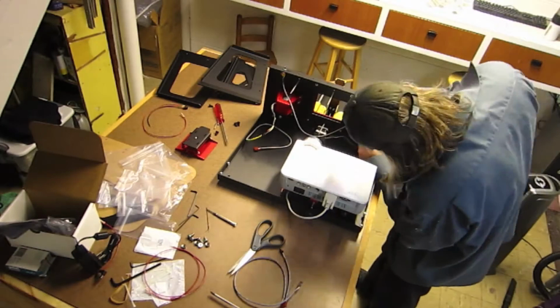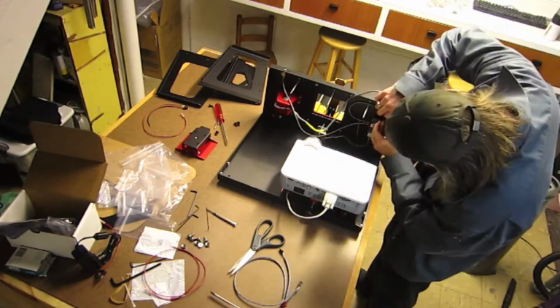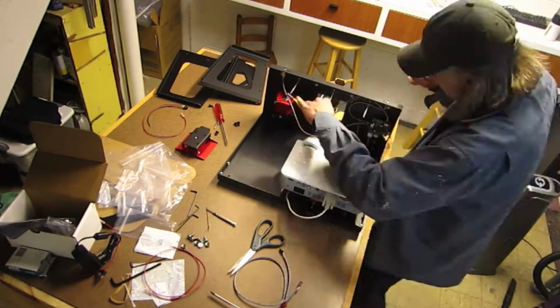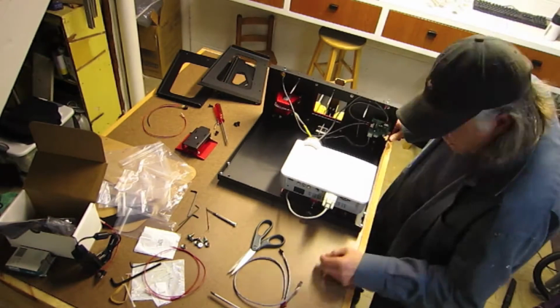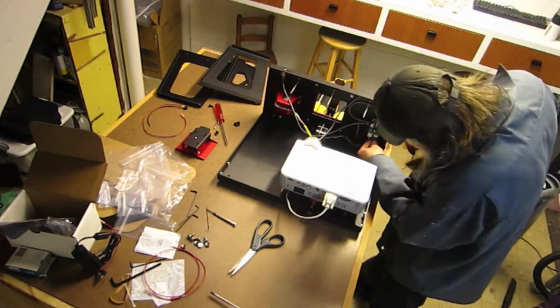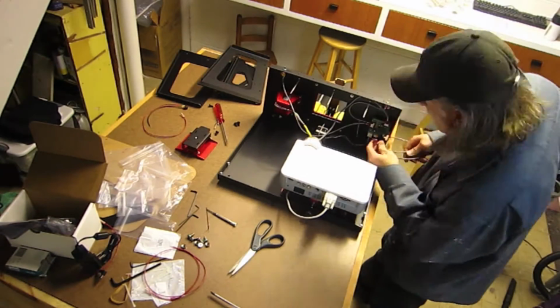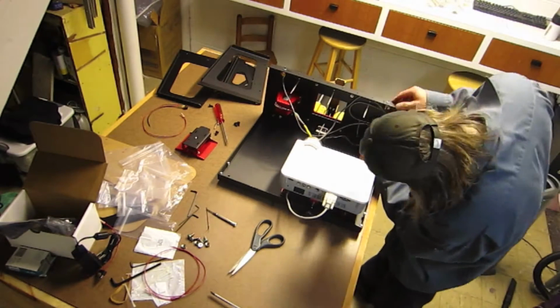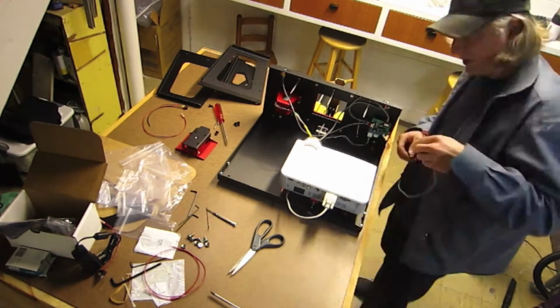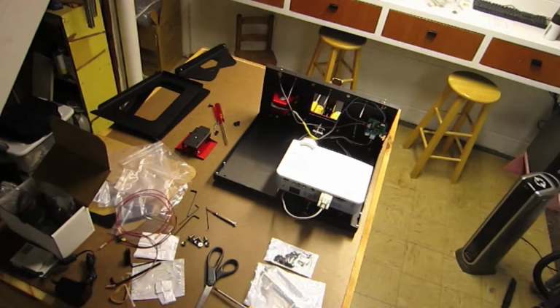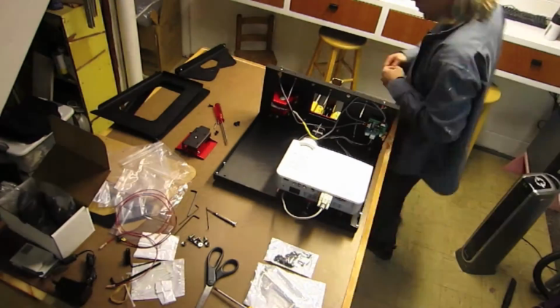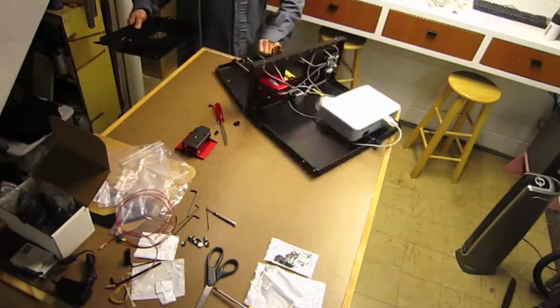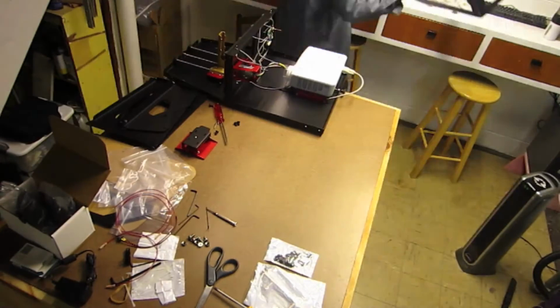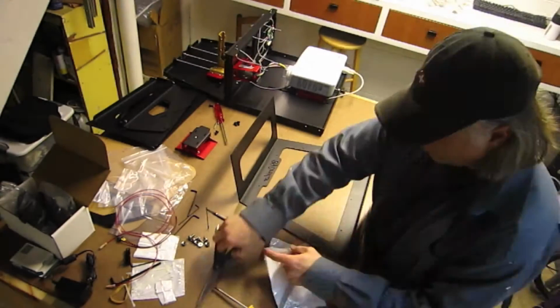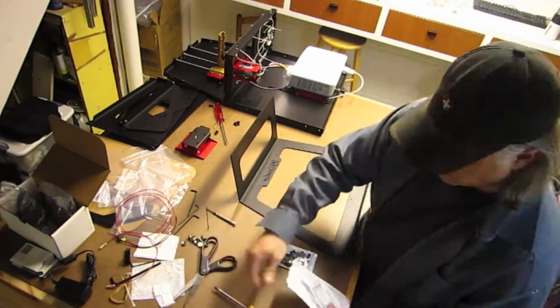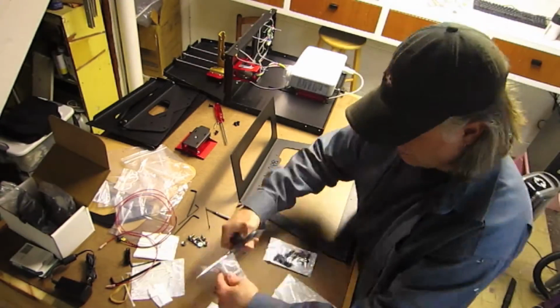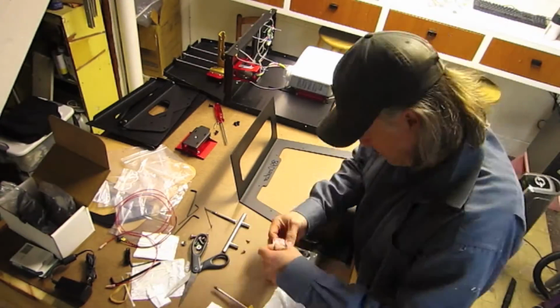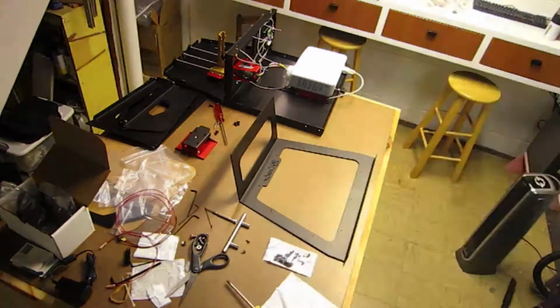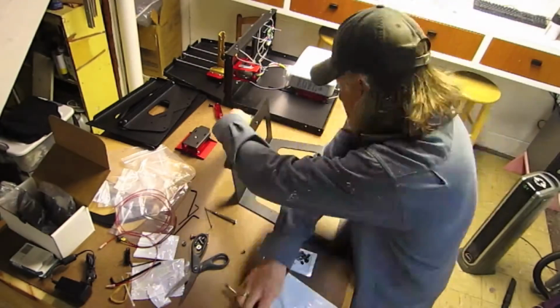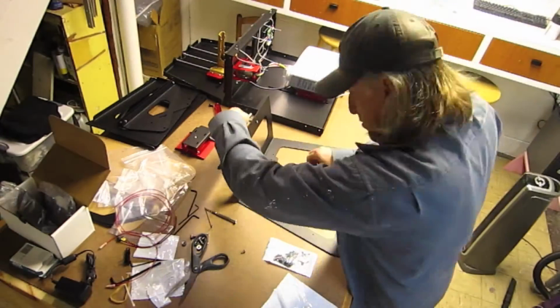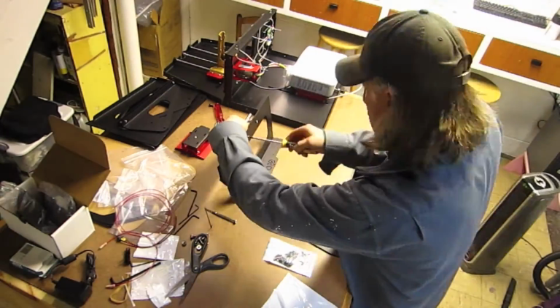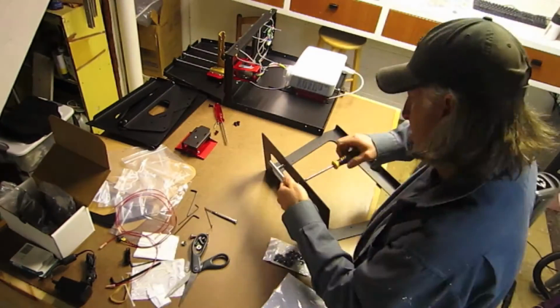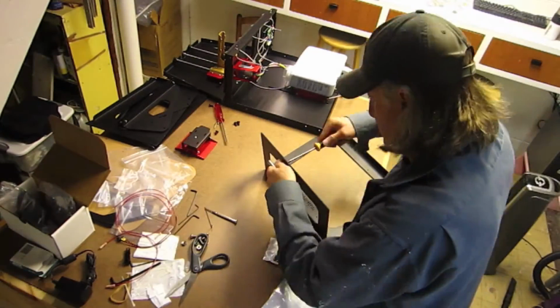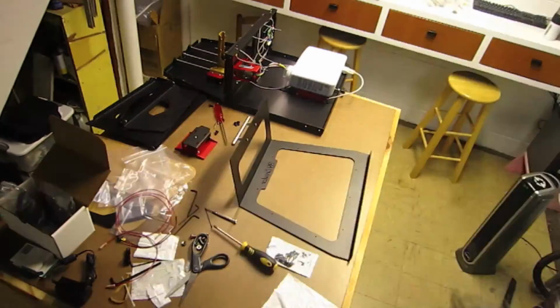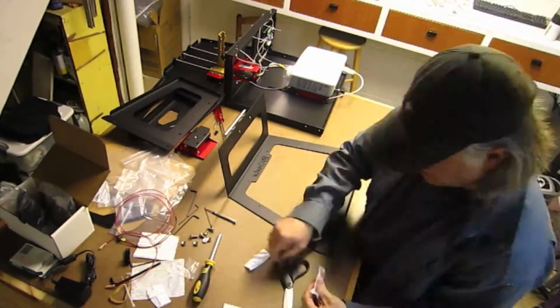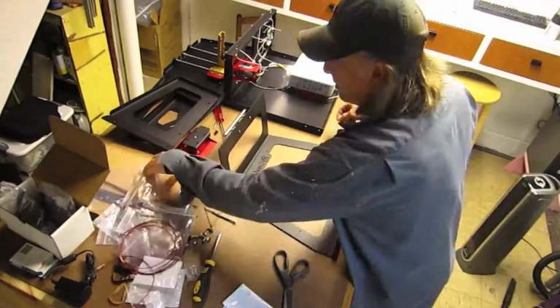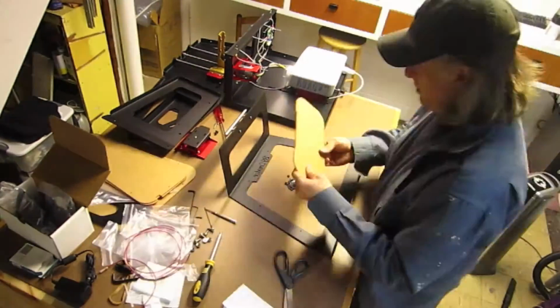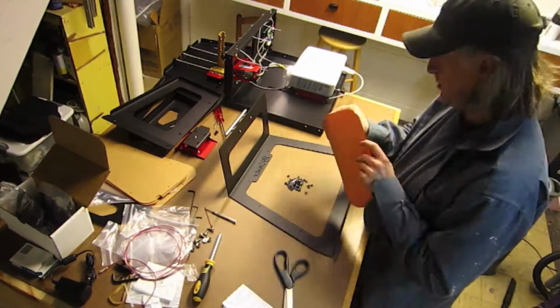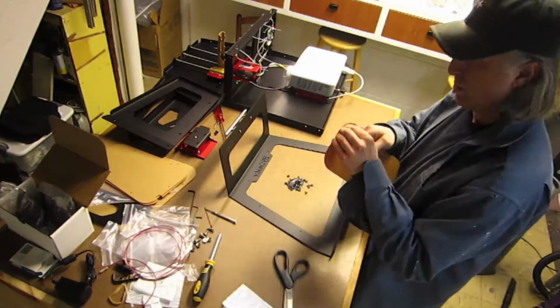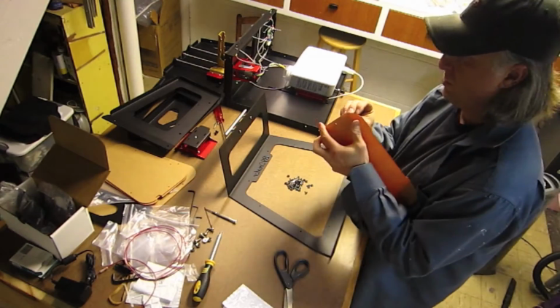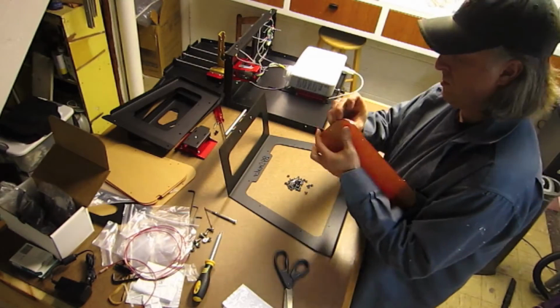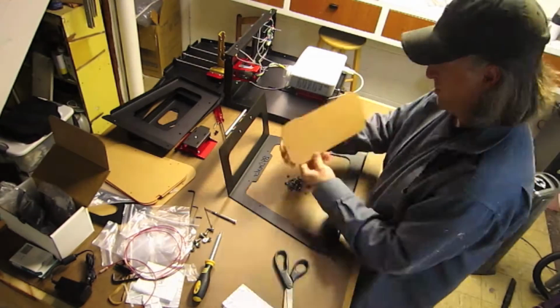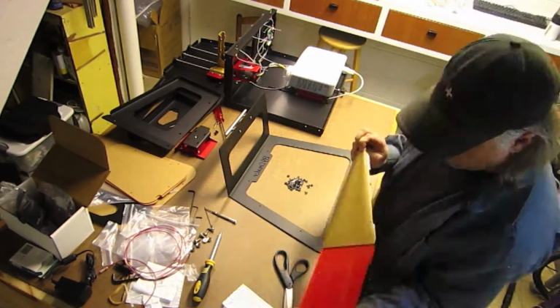In some future videos, I'll actually cover the 3D printing process in a little bit more detail. I'll cover what 3D printing is and more importantly, what 3D printing is not.